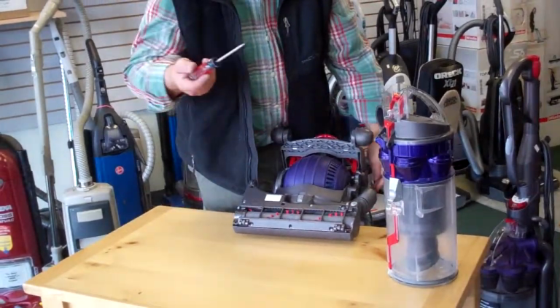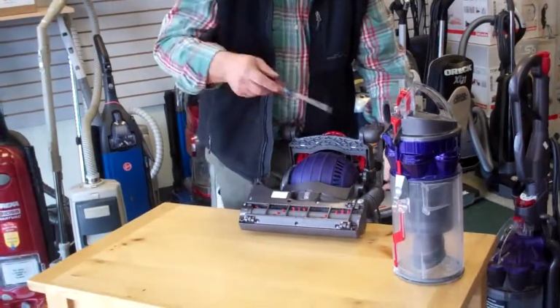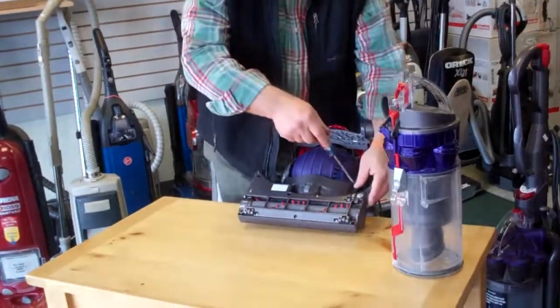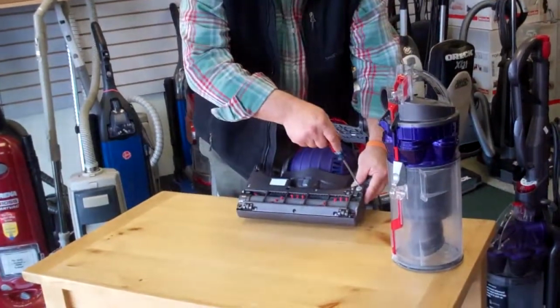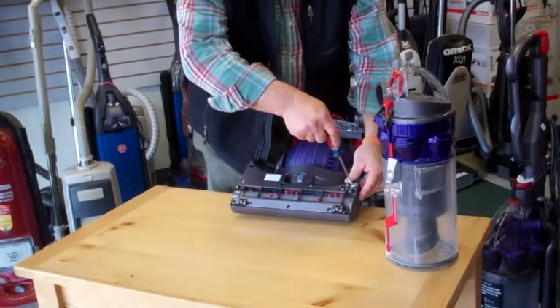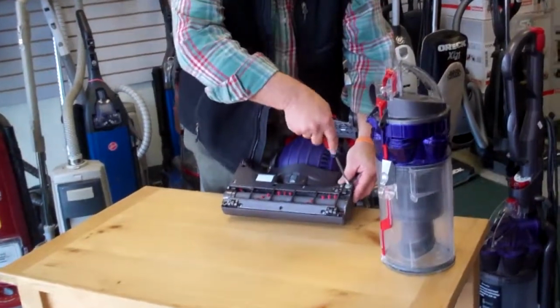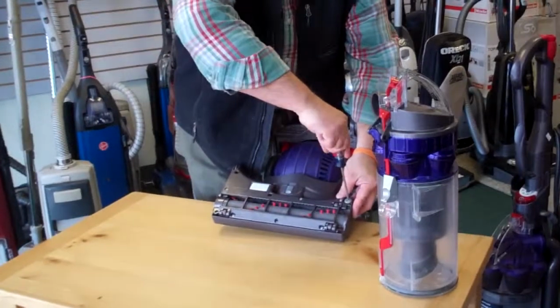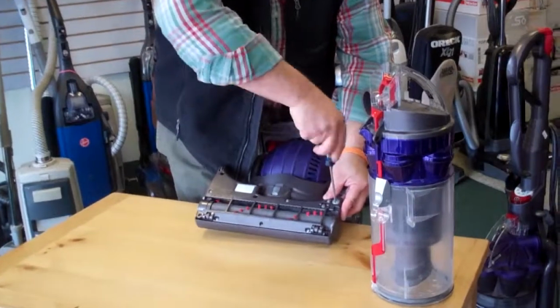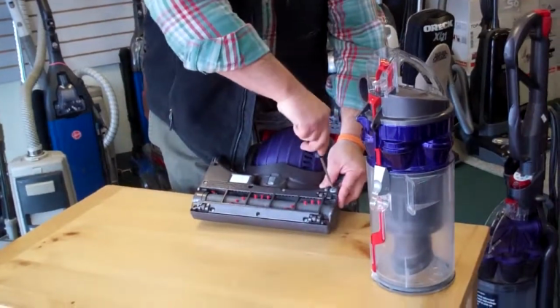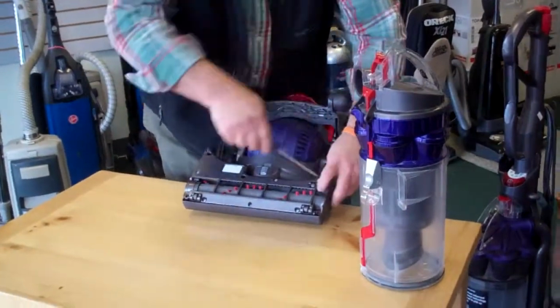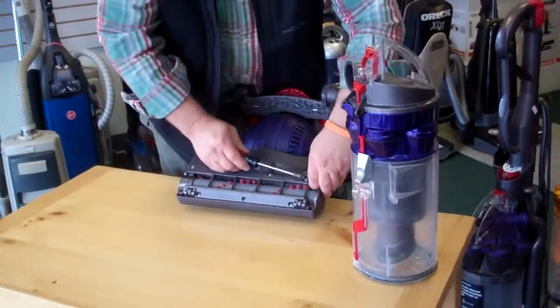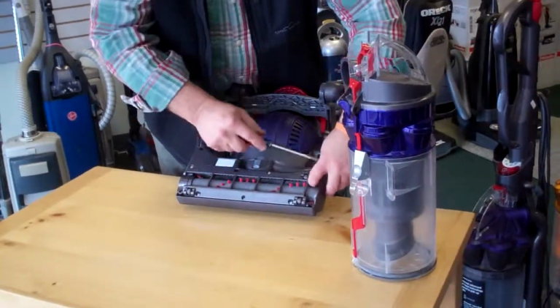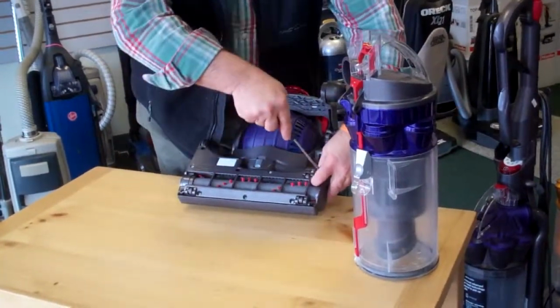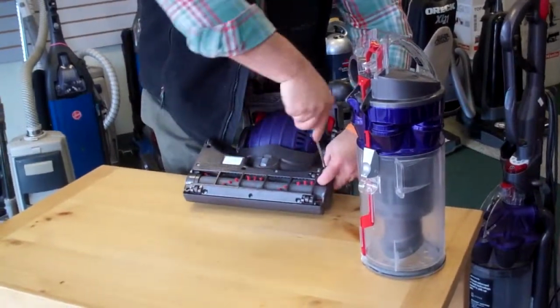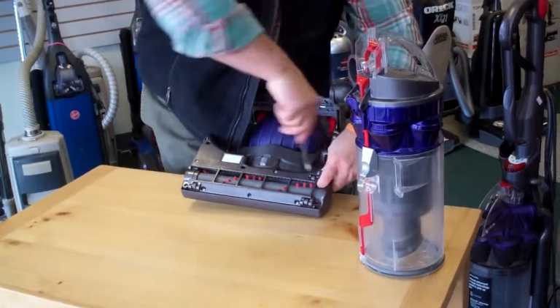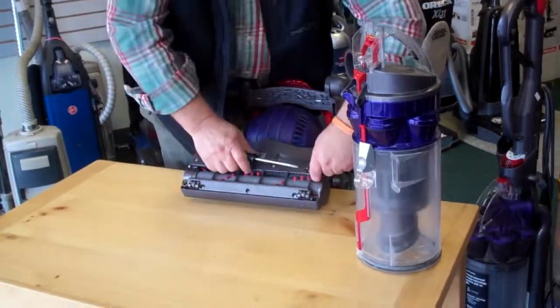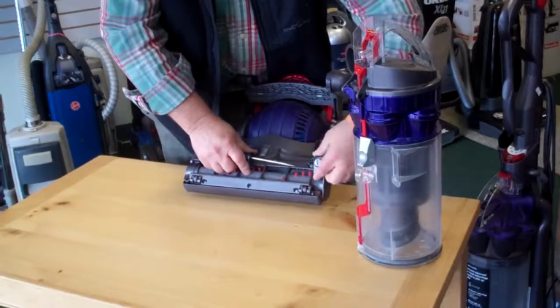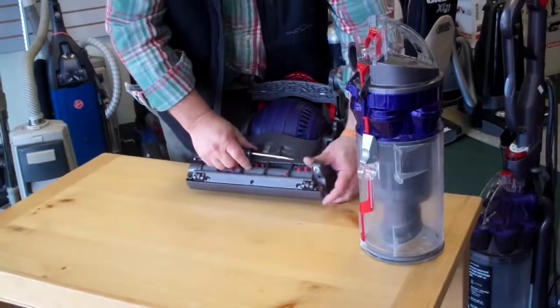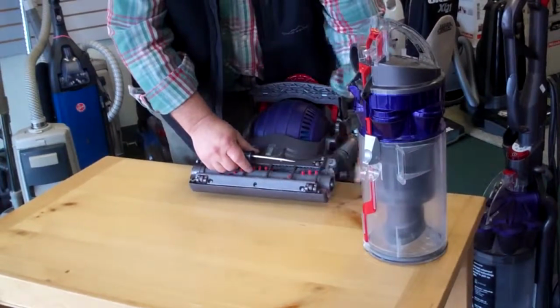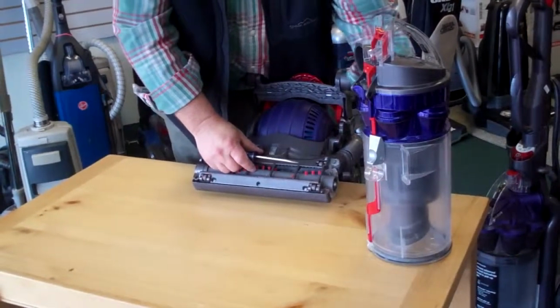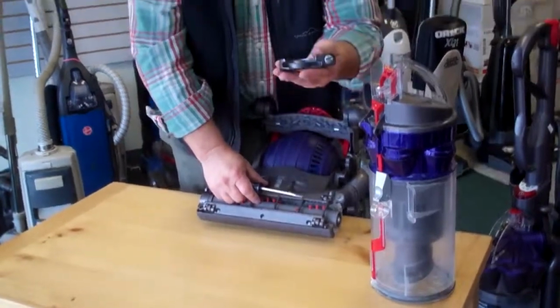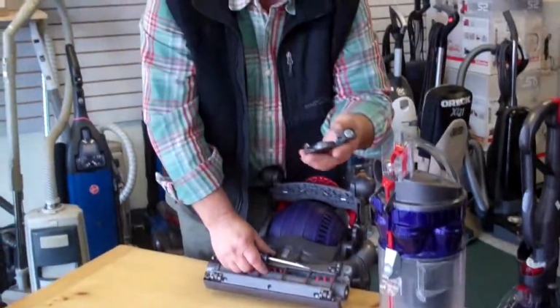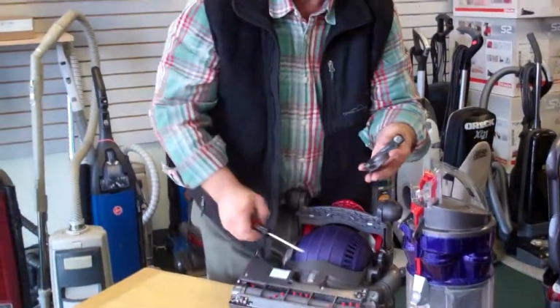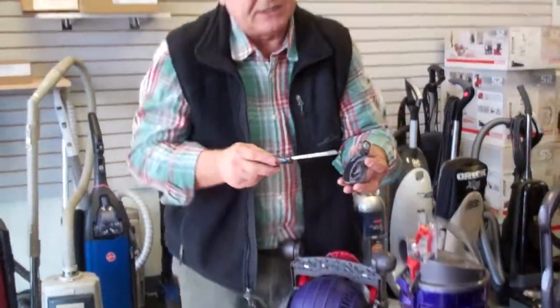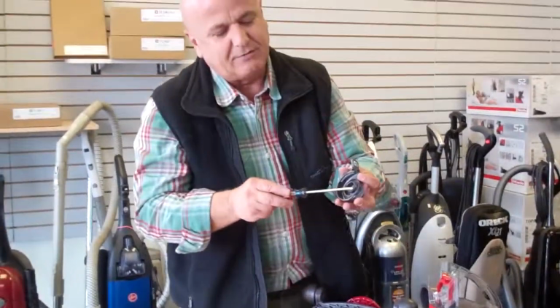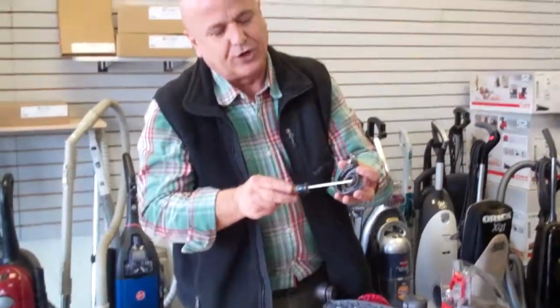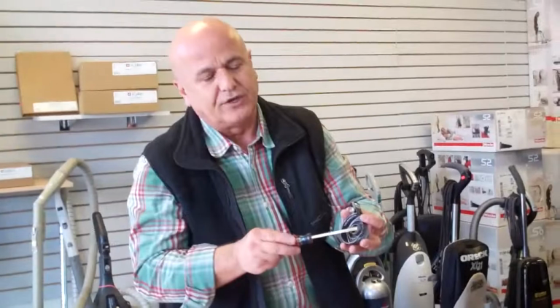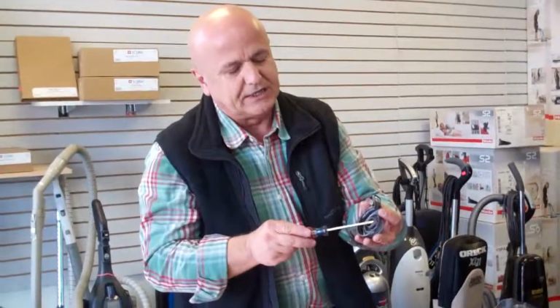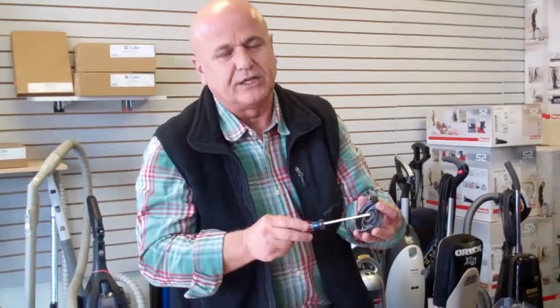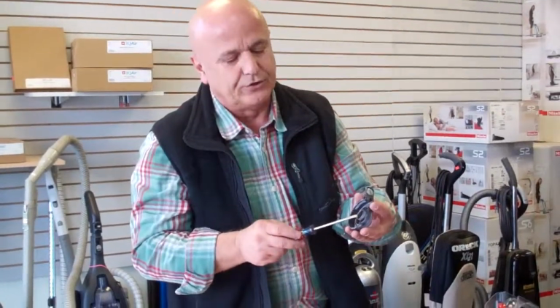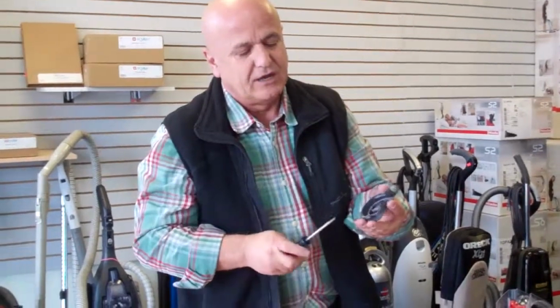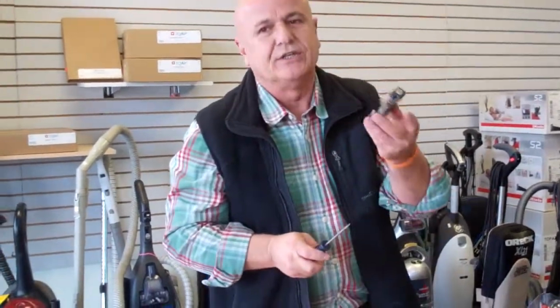Now get the screwdriver and what you want to do, you want to unlock the cap and basically pull it out. Now sometimes these caps break and they create noise if you need it.